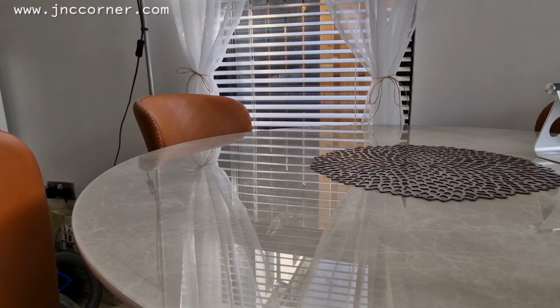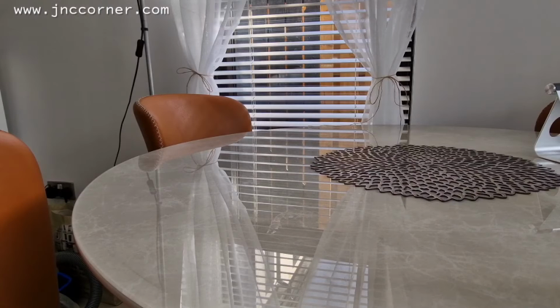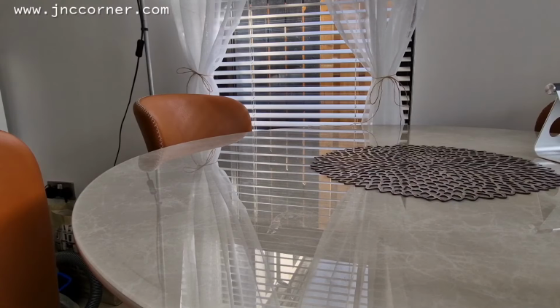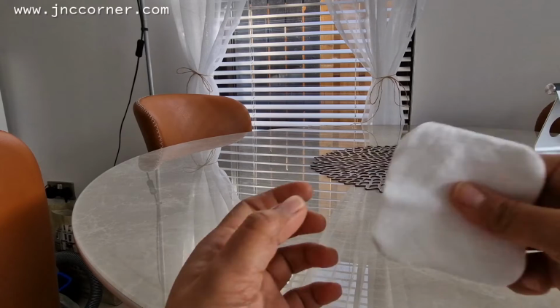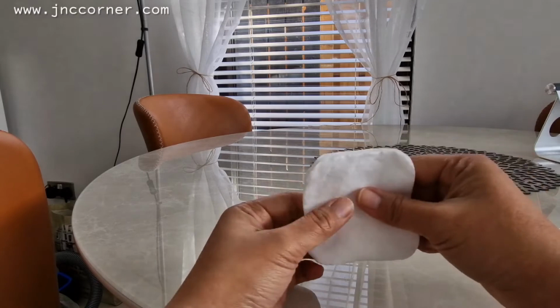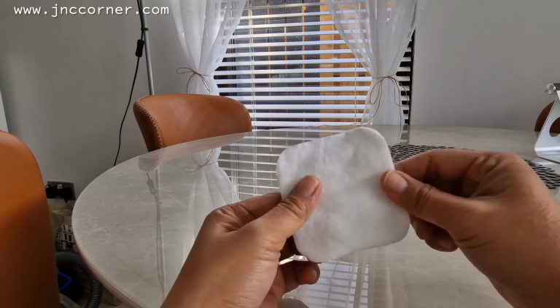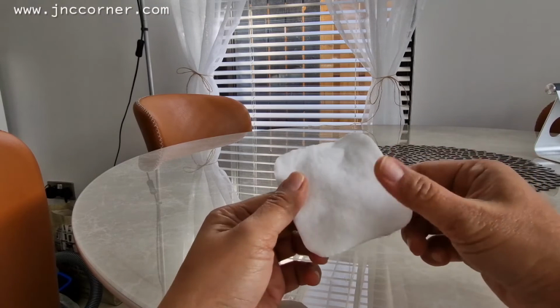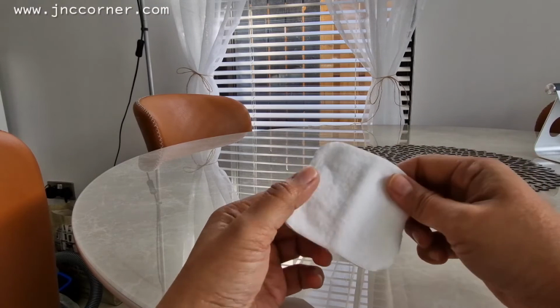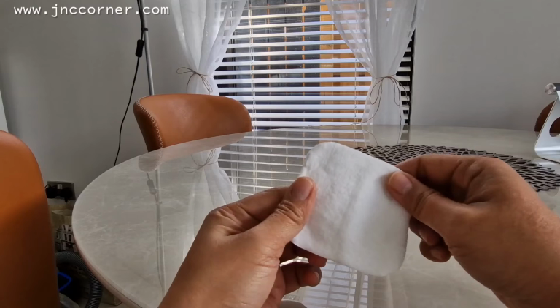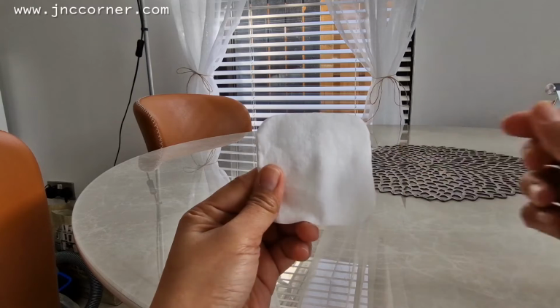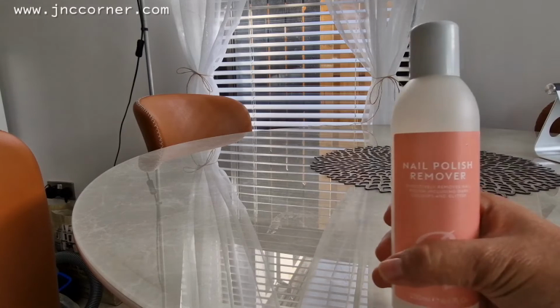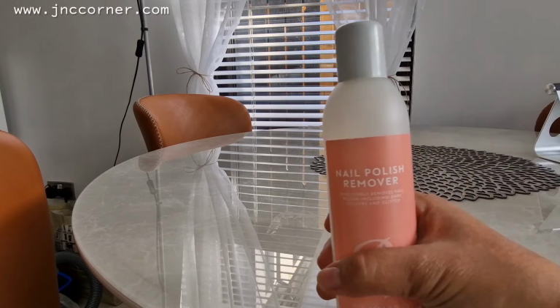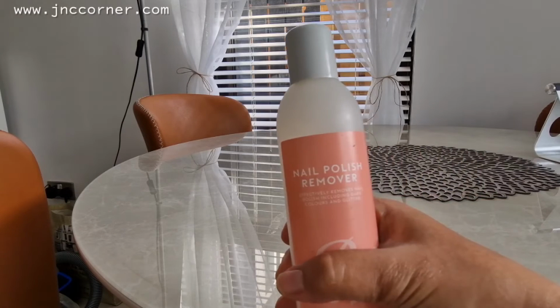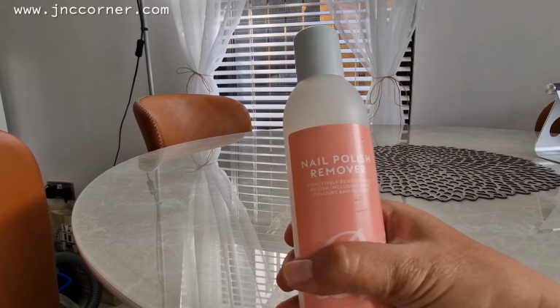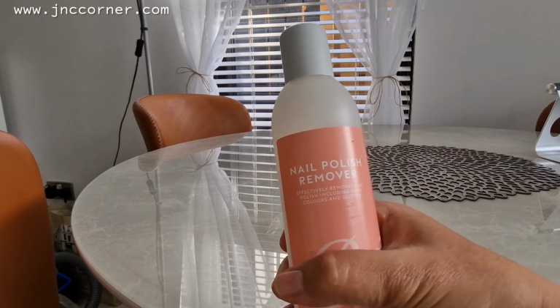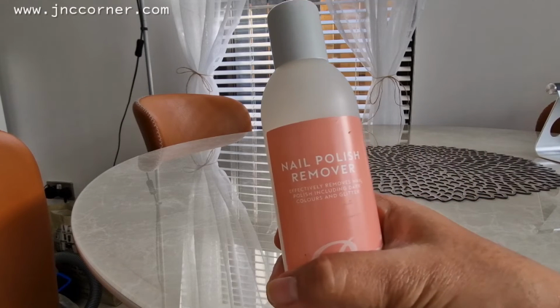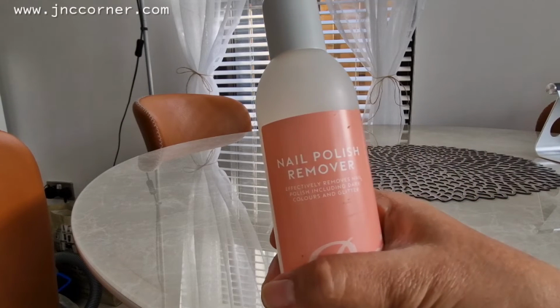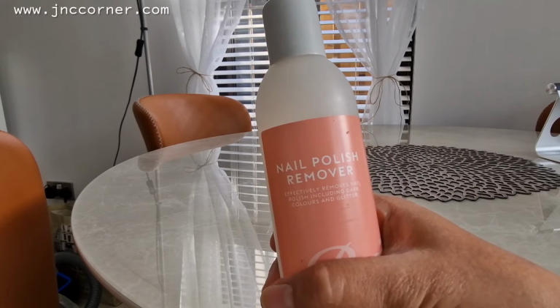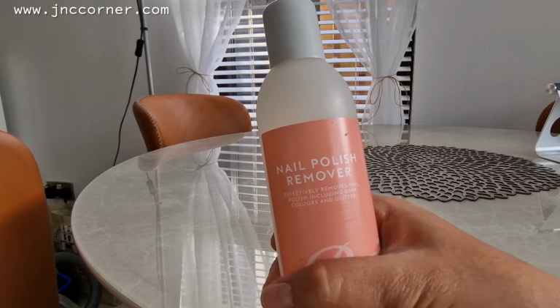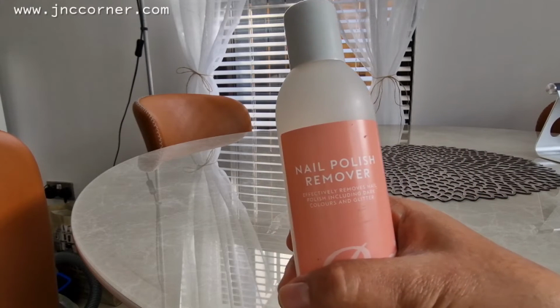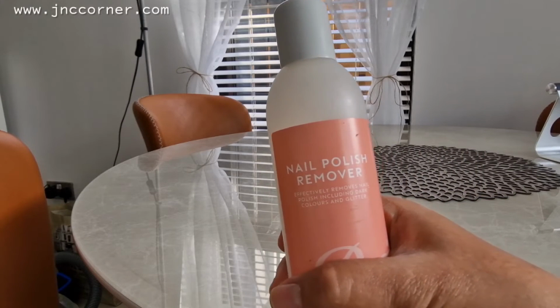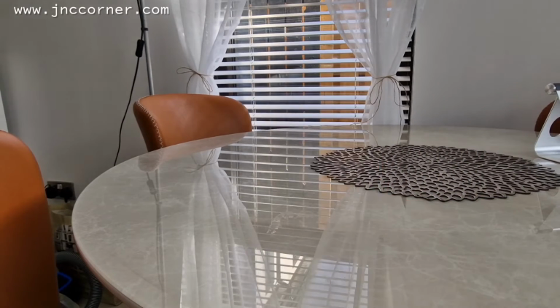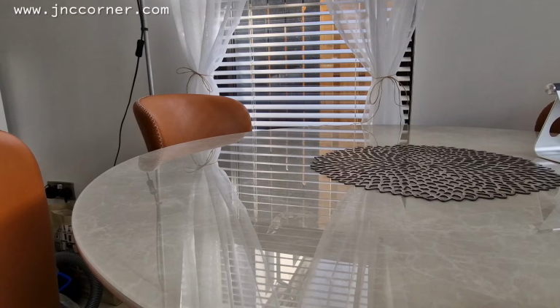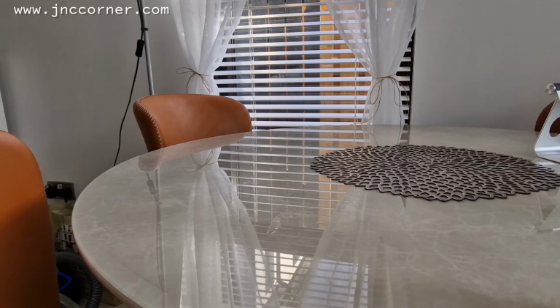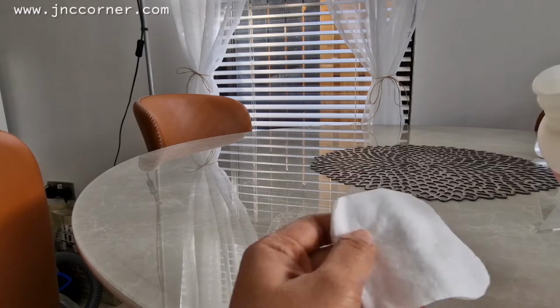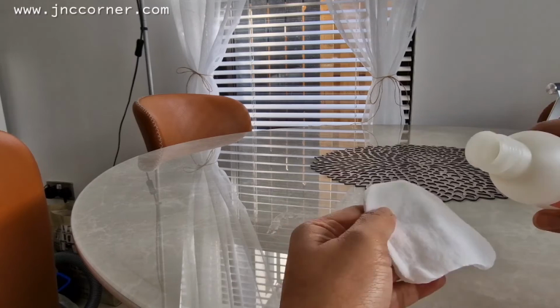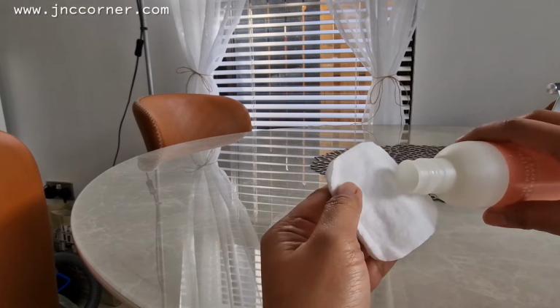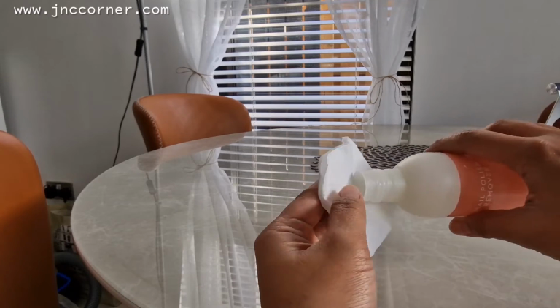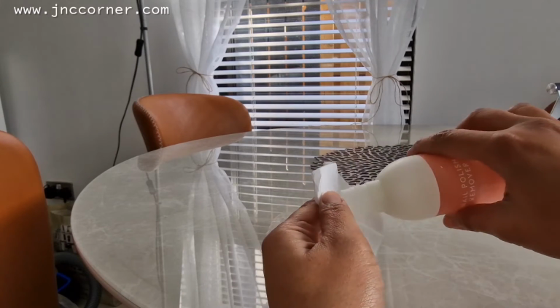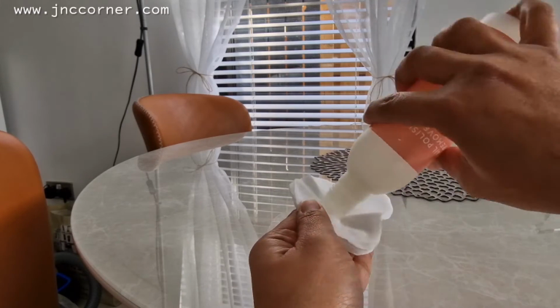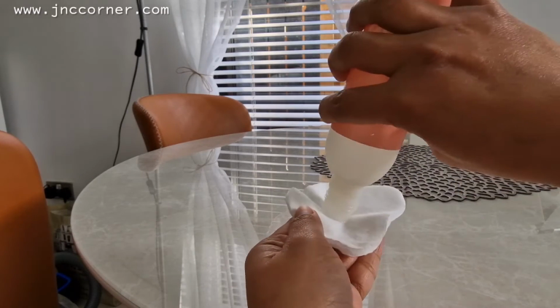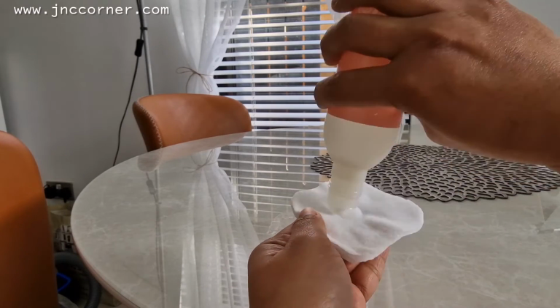So what you need is a cotton pad and a nail polish remover. I've got very little left here, so just wet the pads.